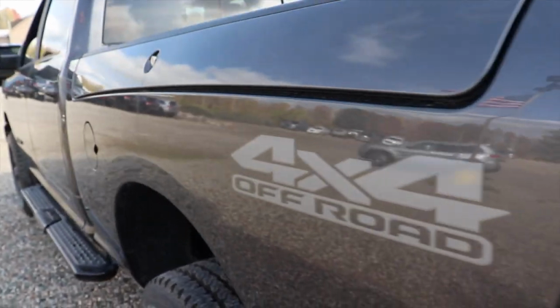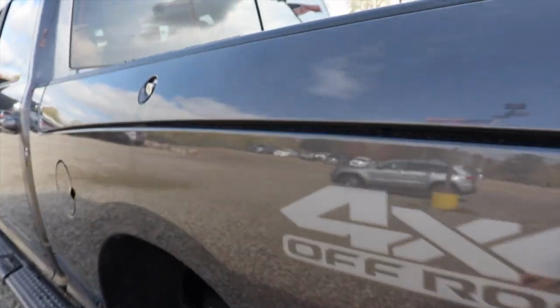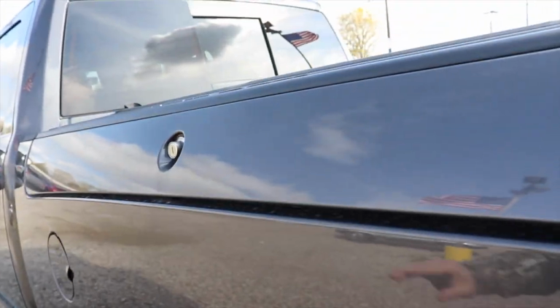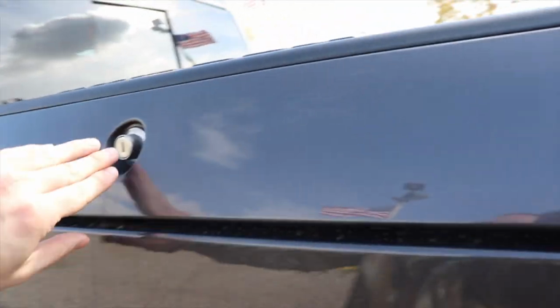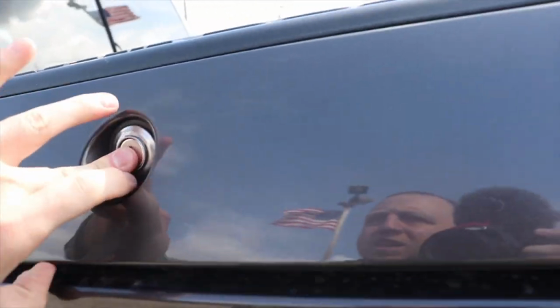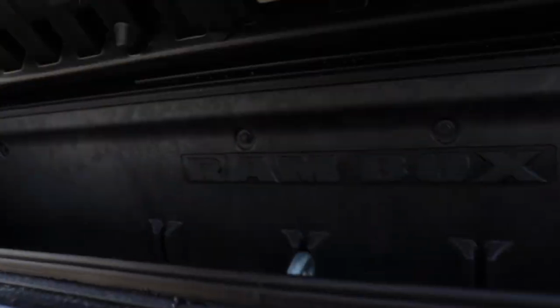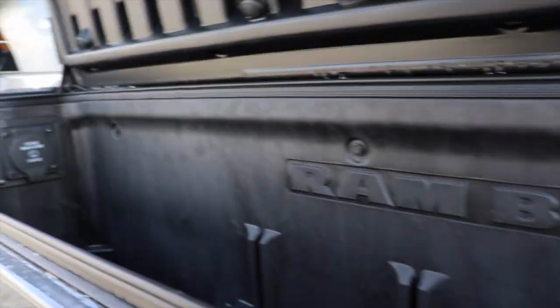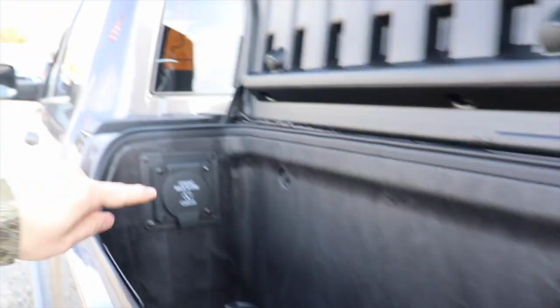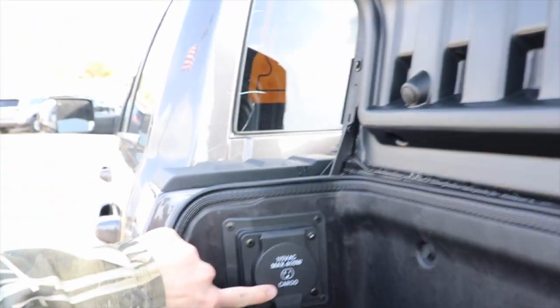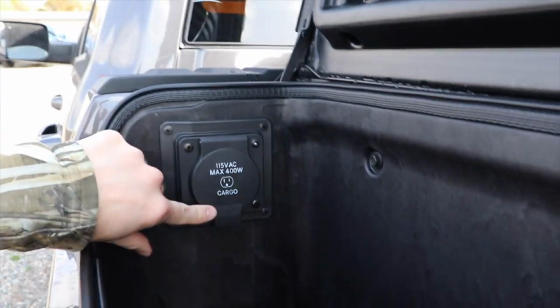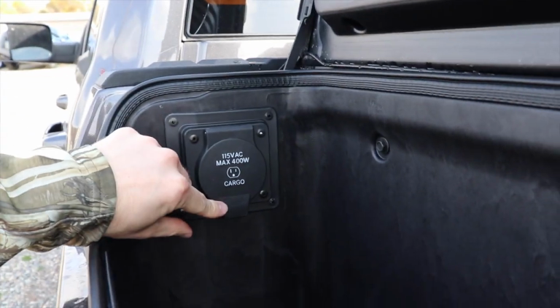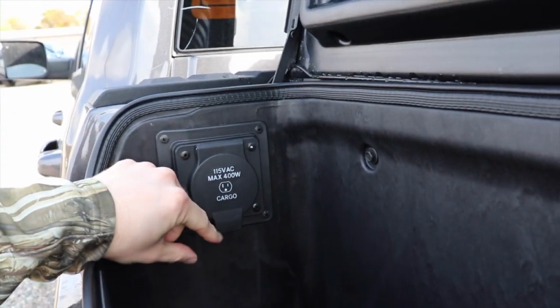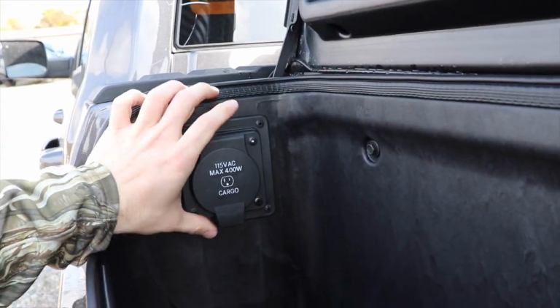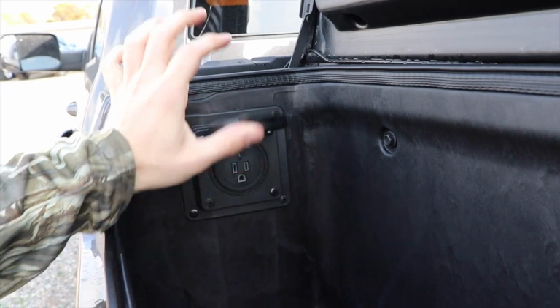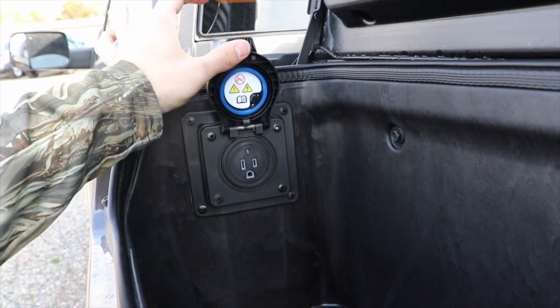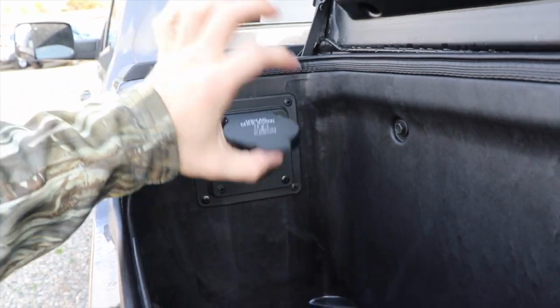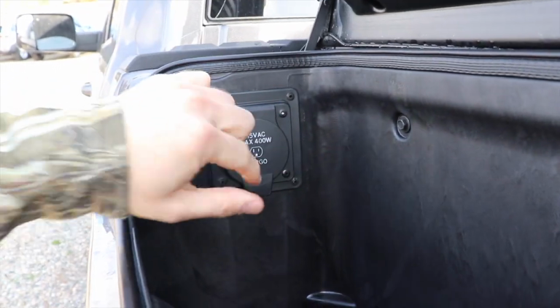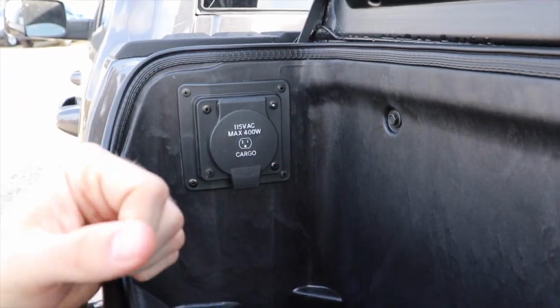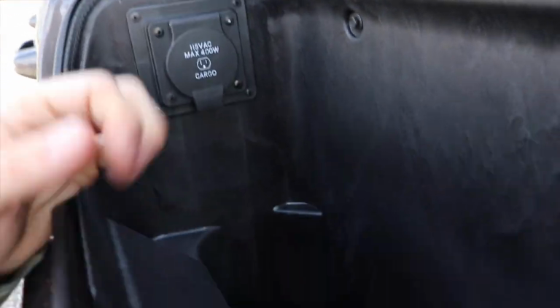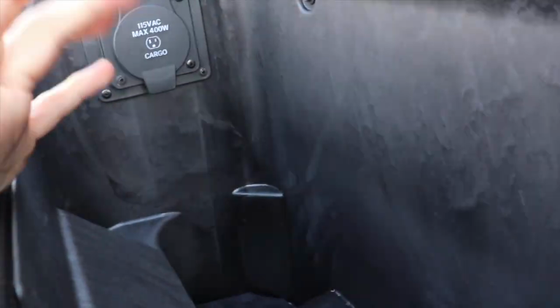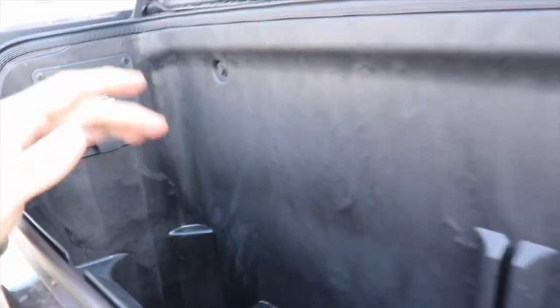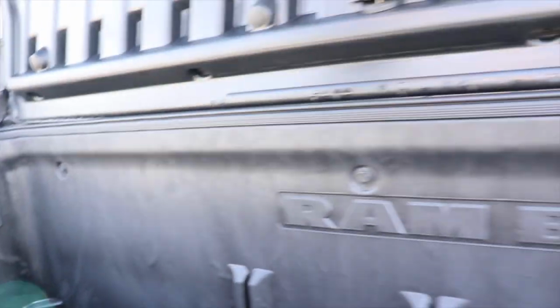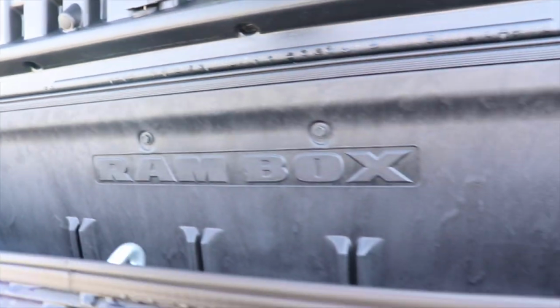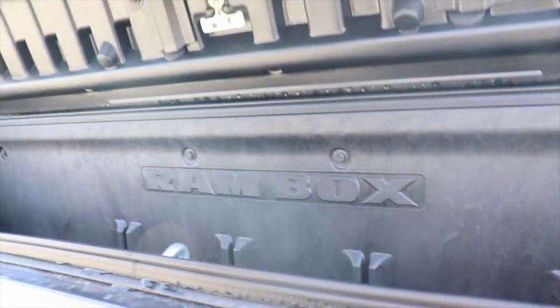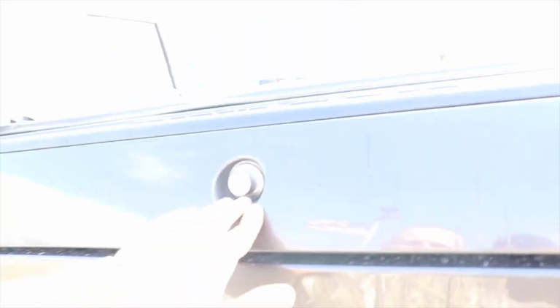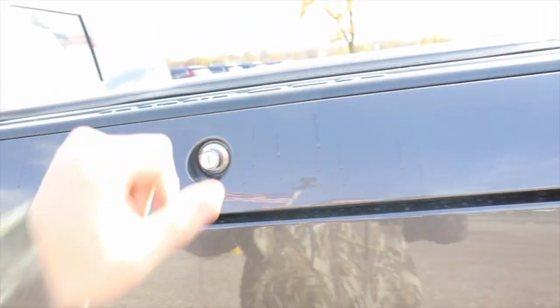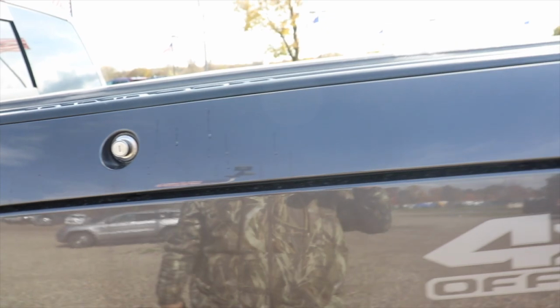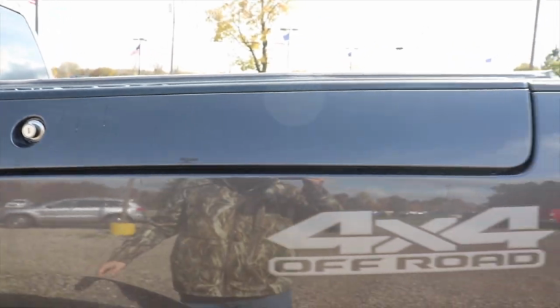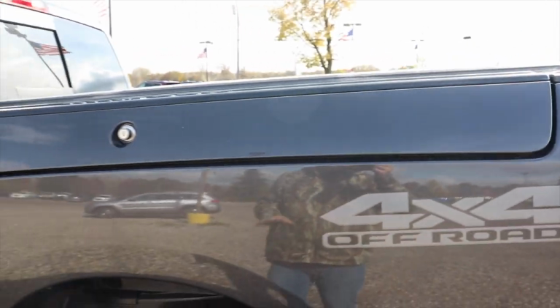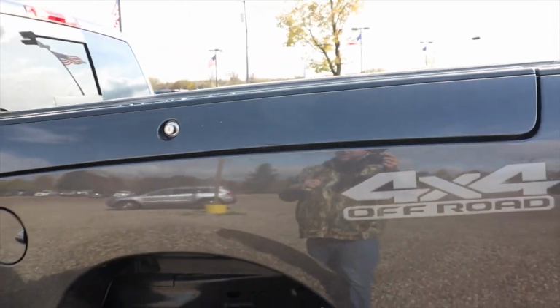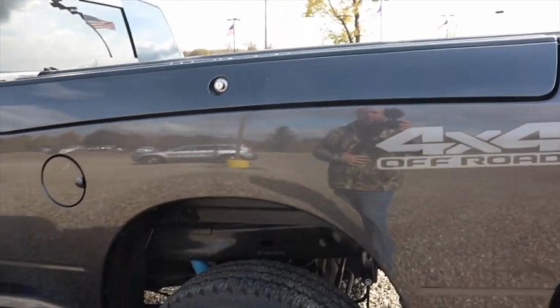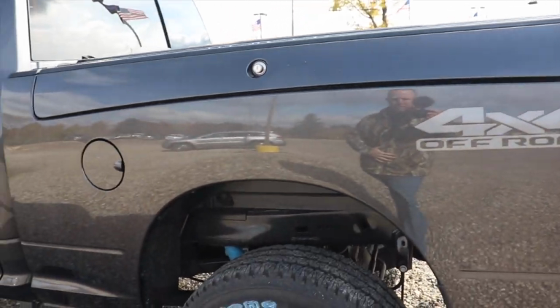Coming around to this side, right here we have your 115 volt 400 watt max power outlet. Ram Box system is definitely the way to go — I will talk more about that when we look at the bed.